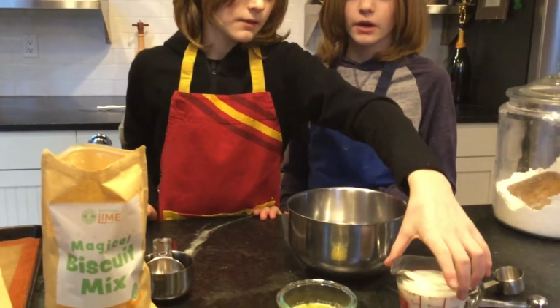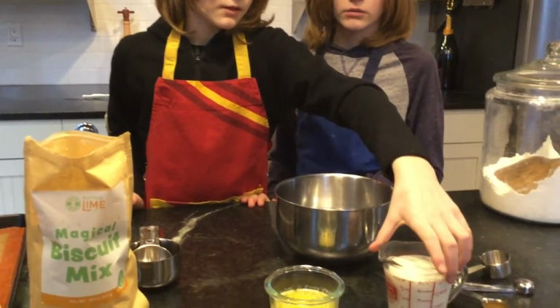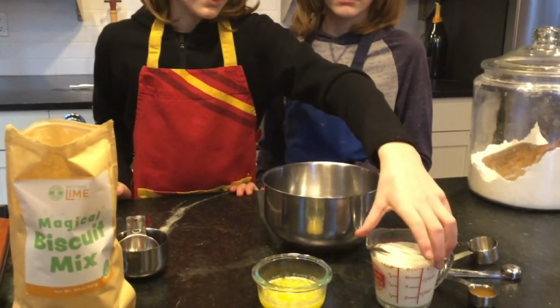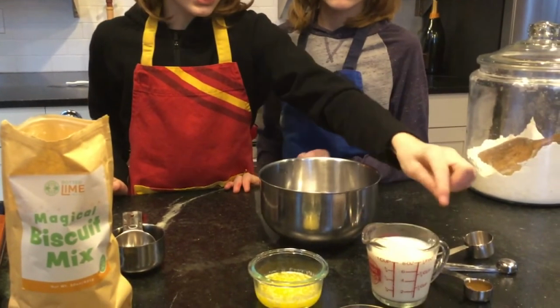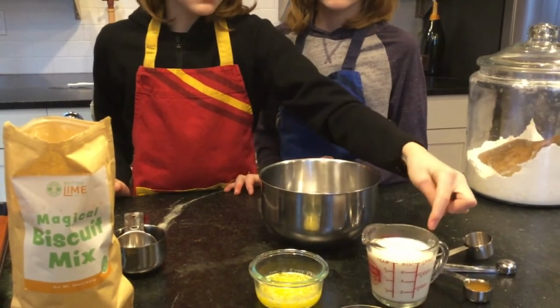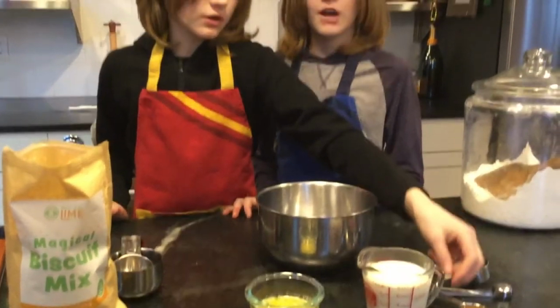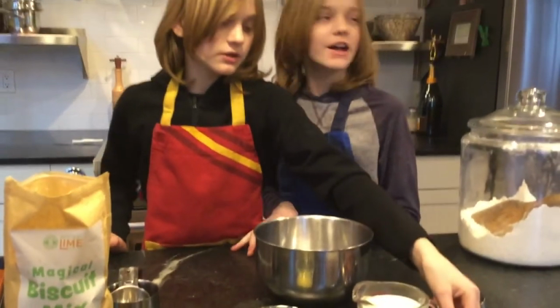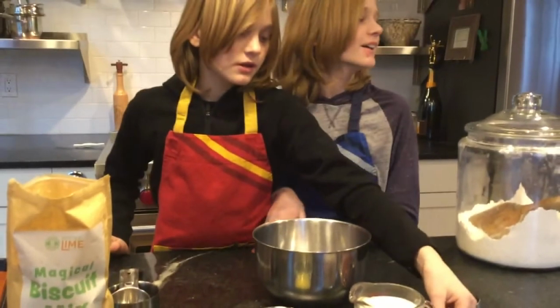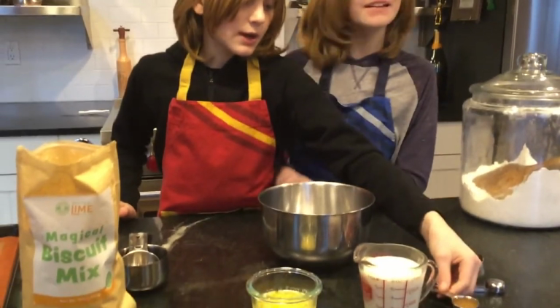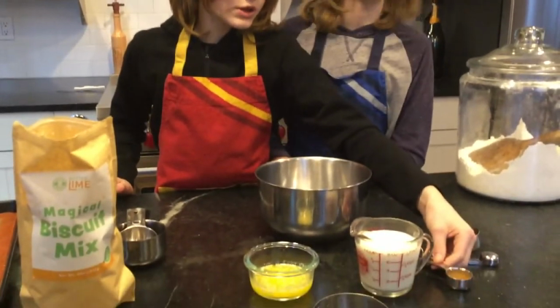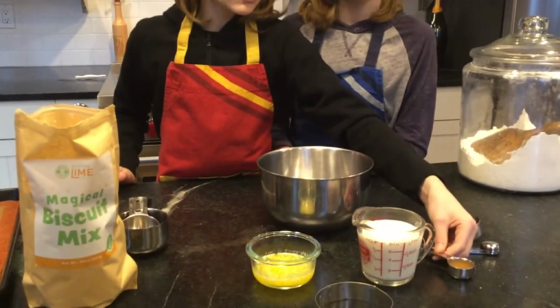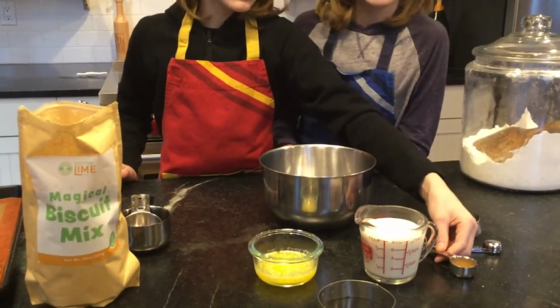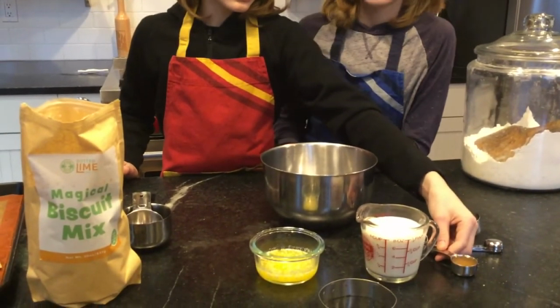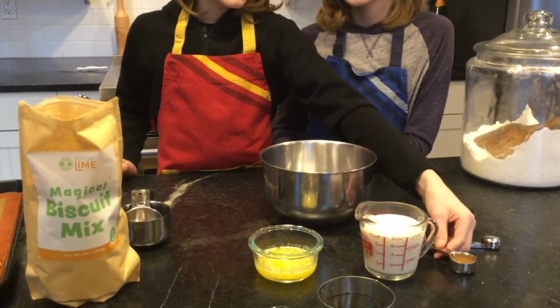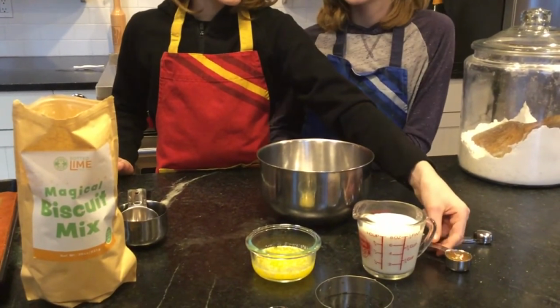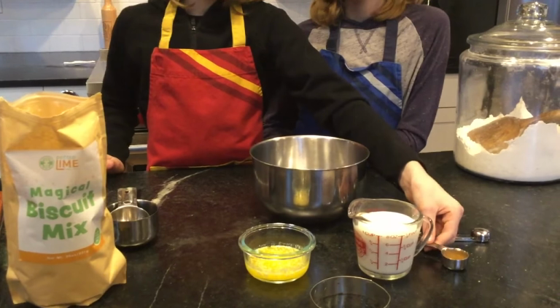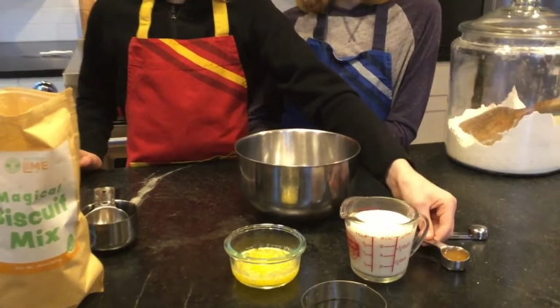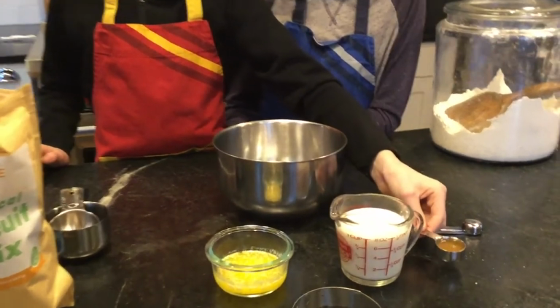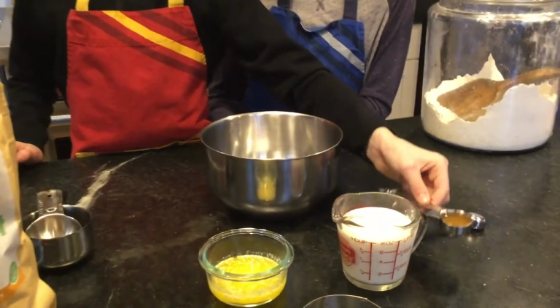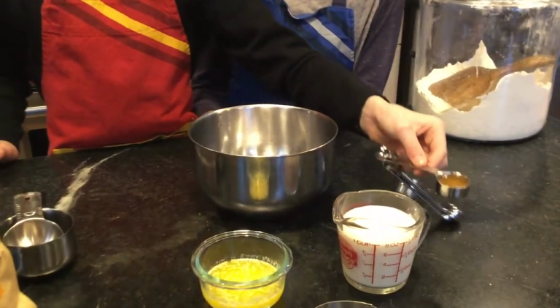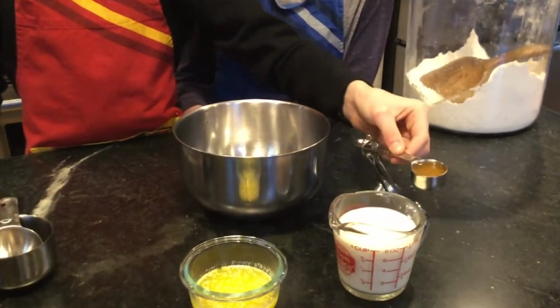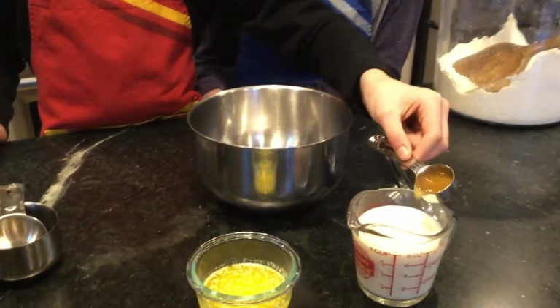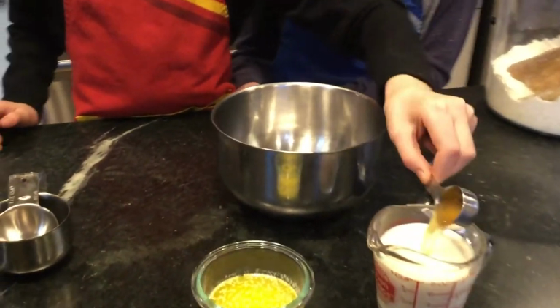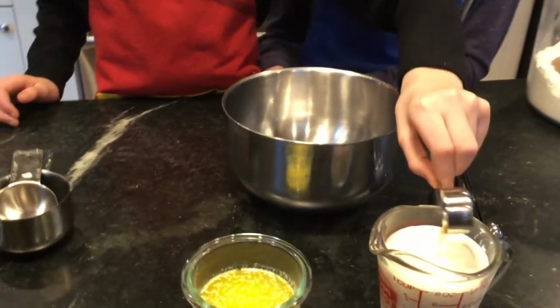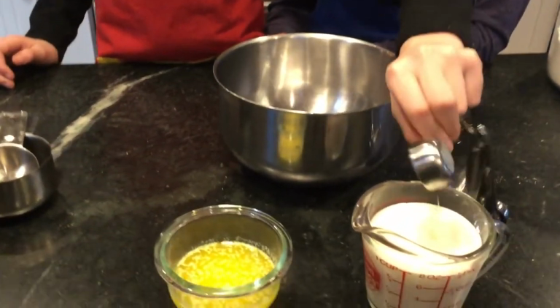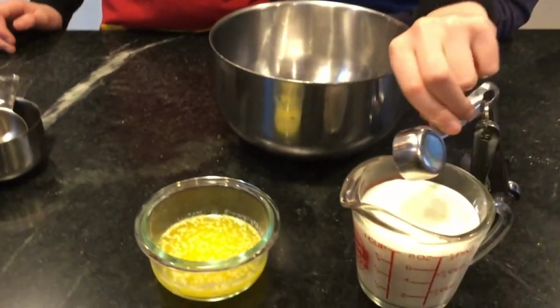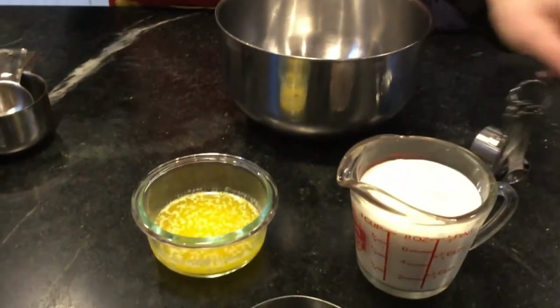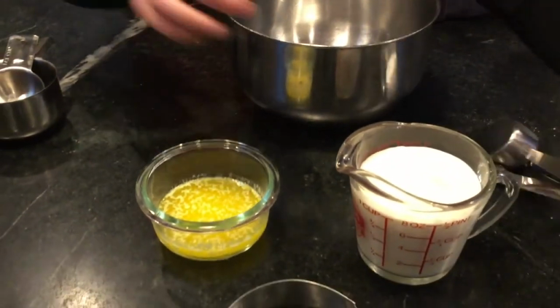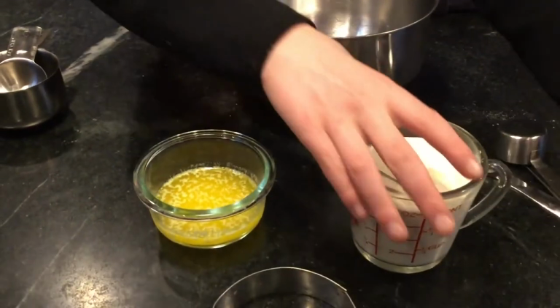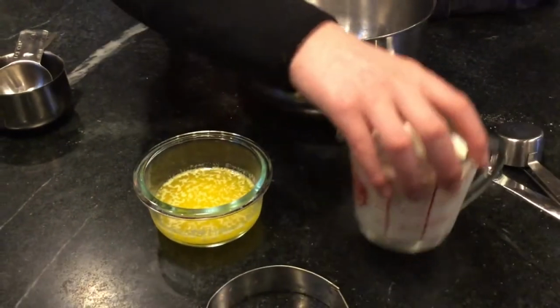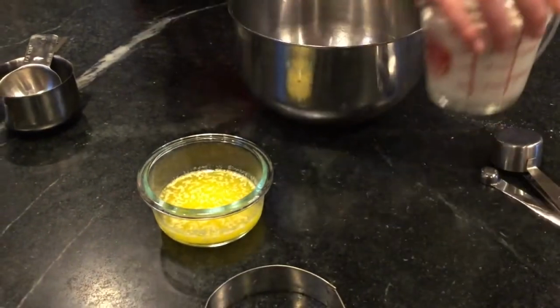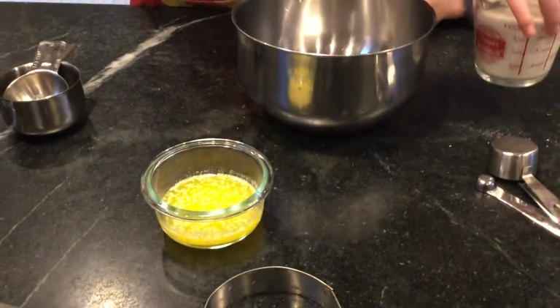Slow down. One cup of milk and one tablespoon of vinegar. So what you're going to do is take the vinegar, just pour it into the milk. And you can stir that up since you're good at stirring stuff.